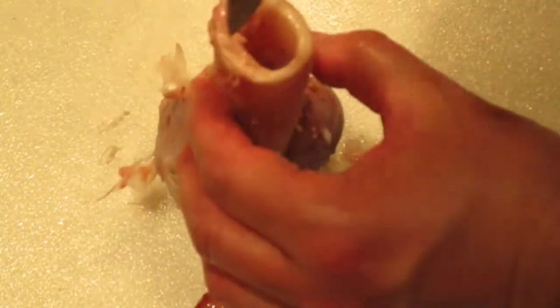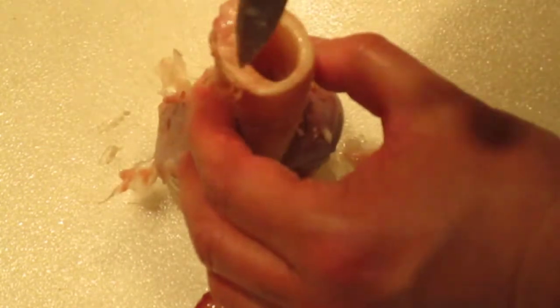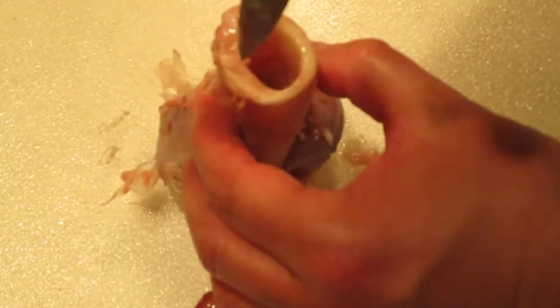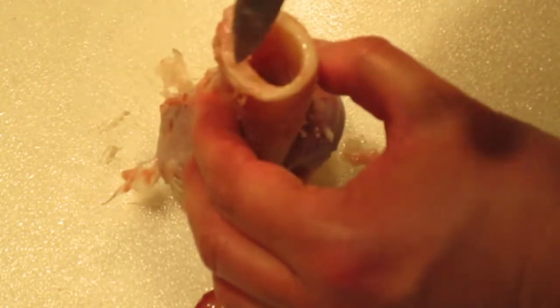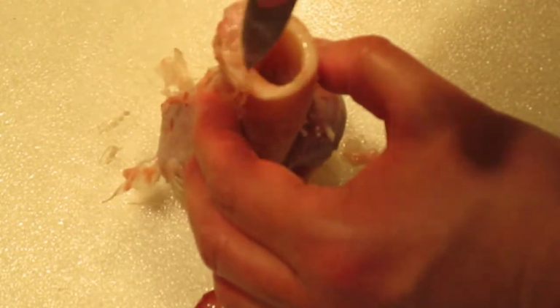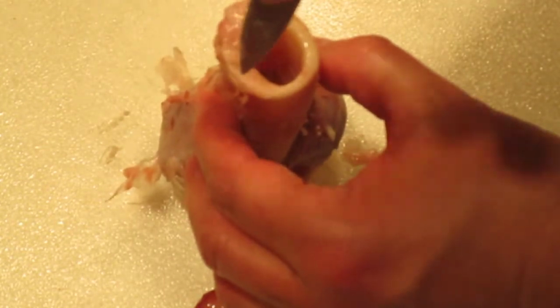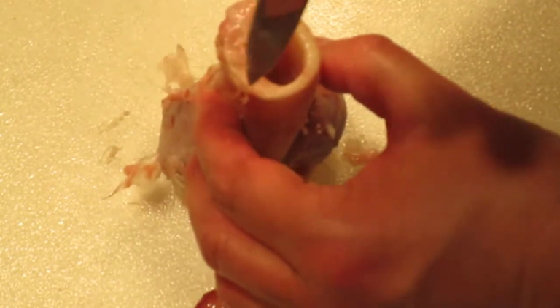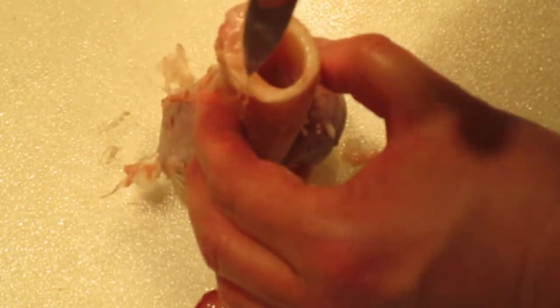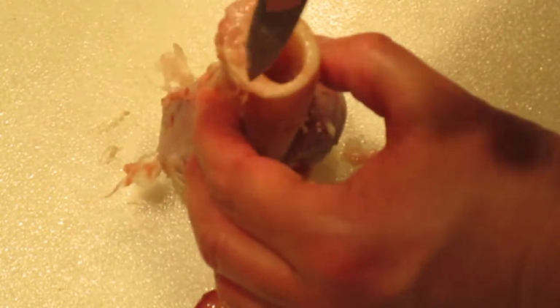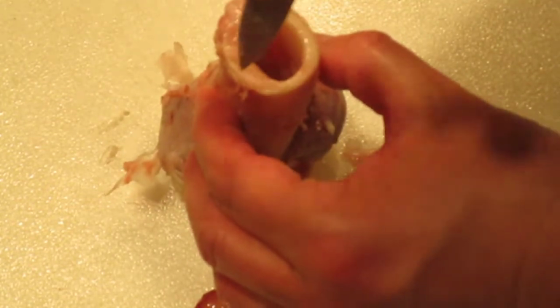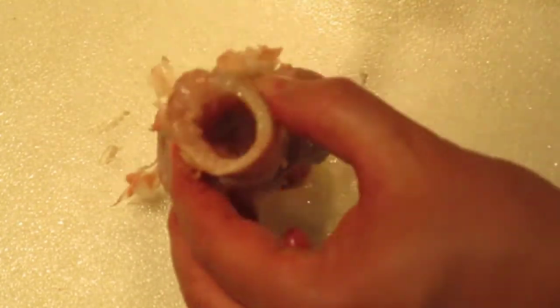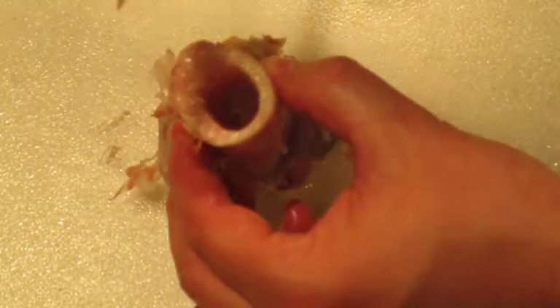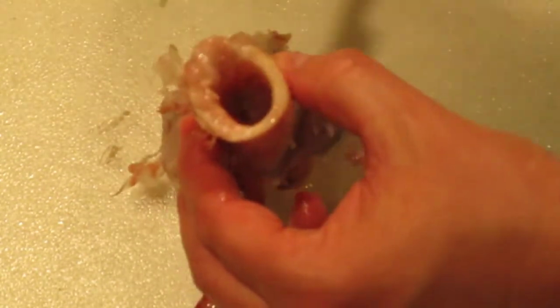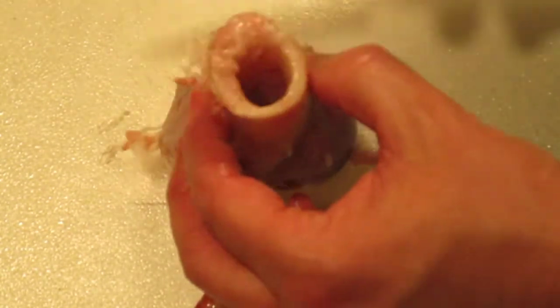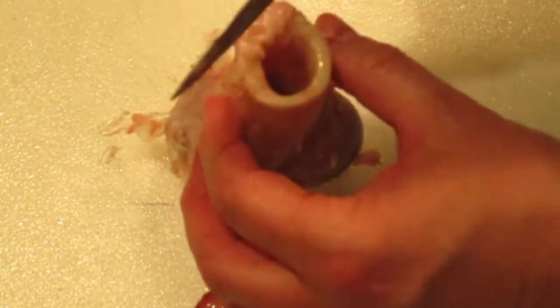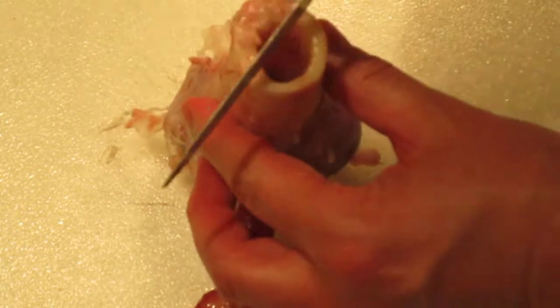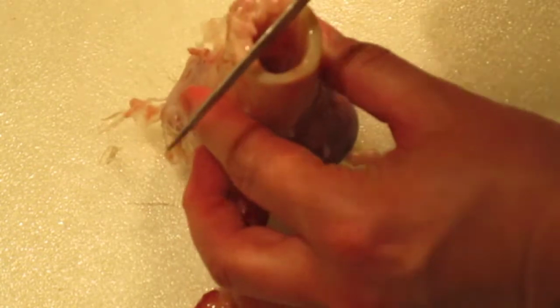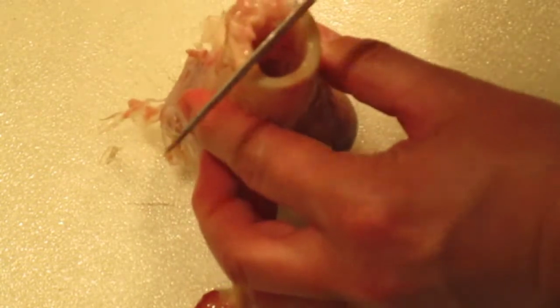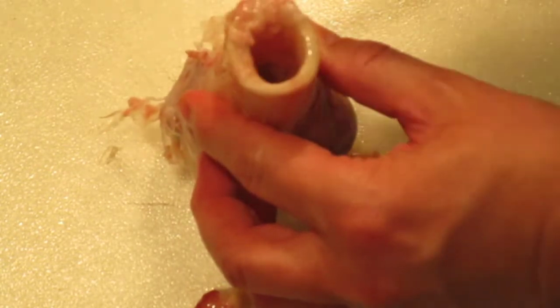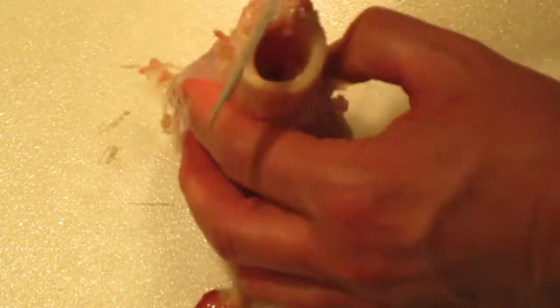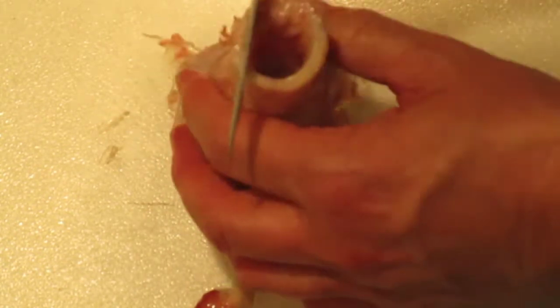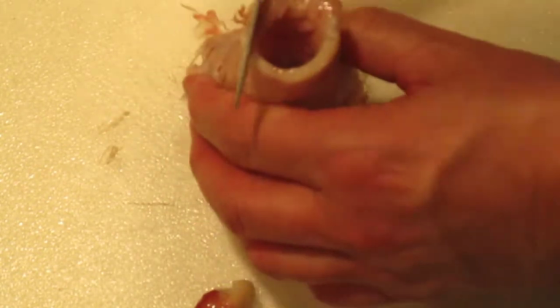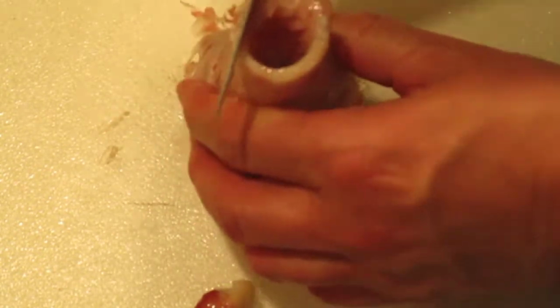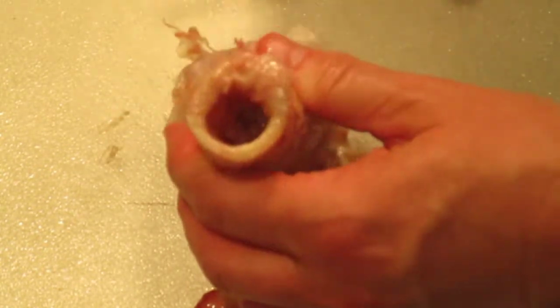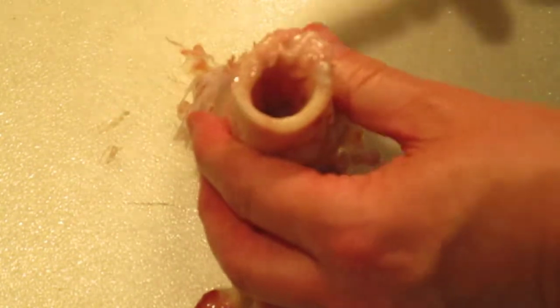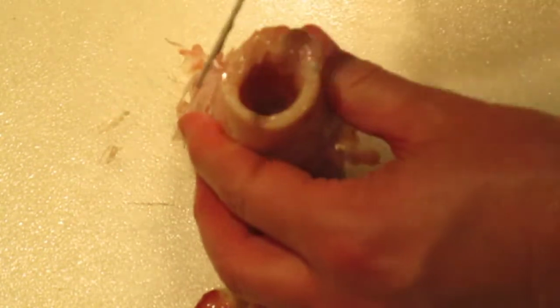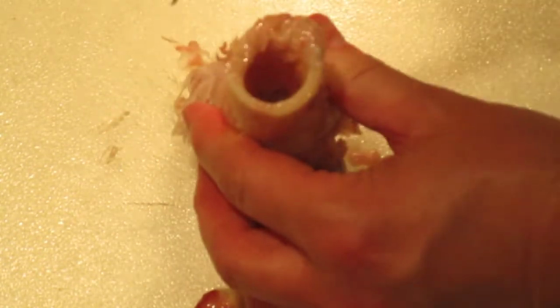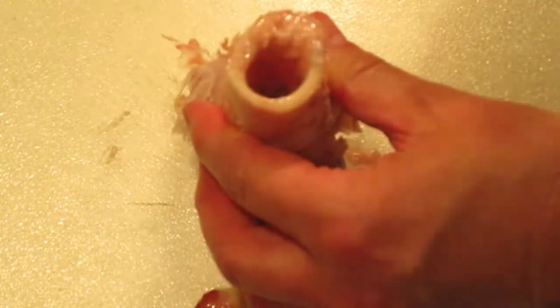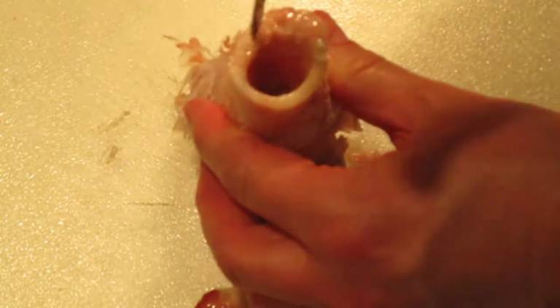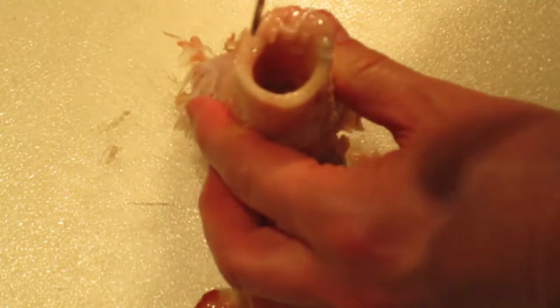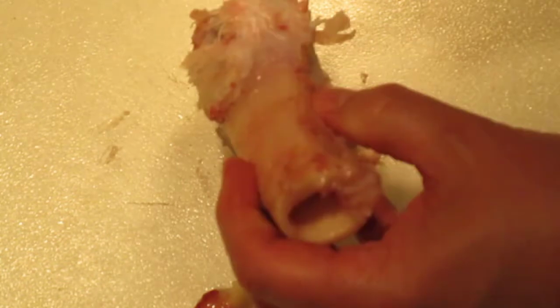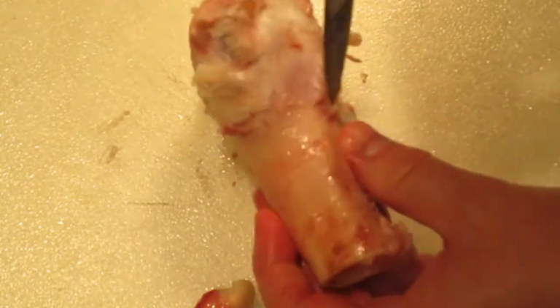The cortical bone is very hard — I'm not making even a dent in that. It's hard to cut; you have to take a saw to cut into this. The cortical bone is very tough.